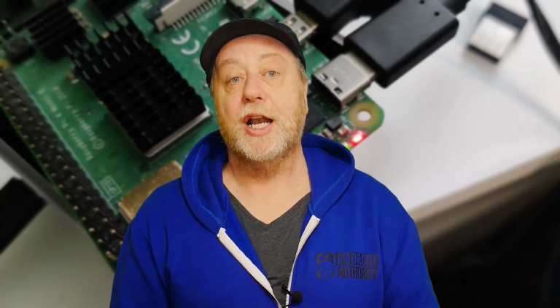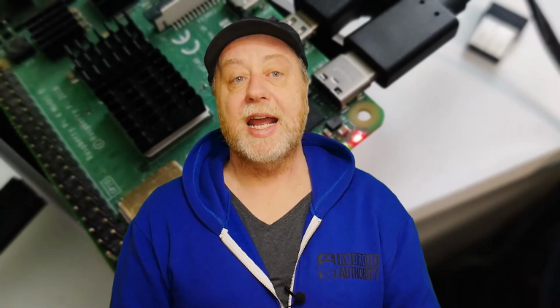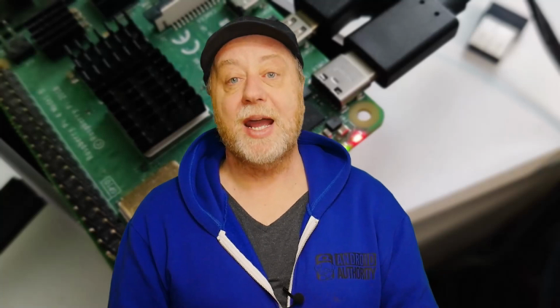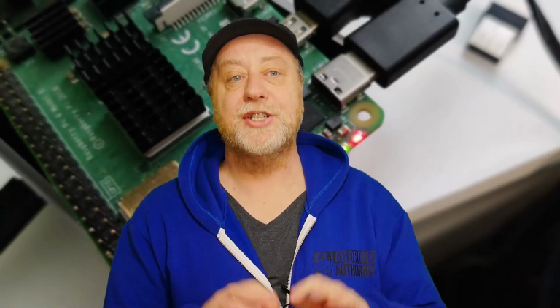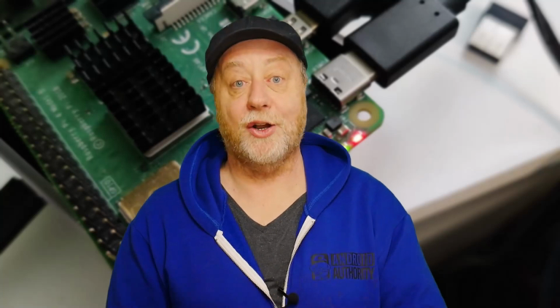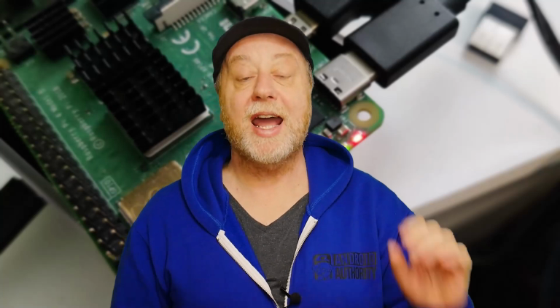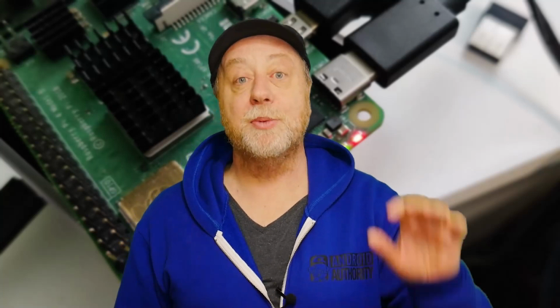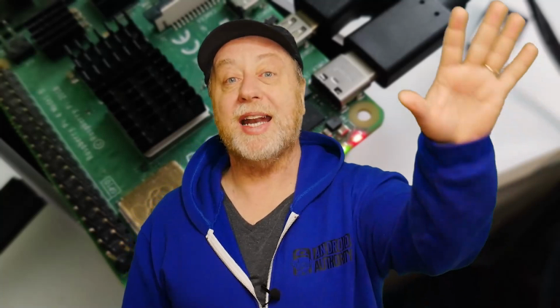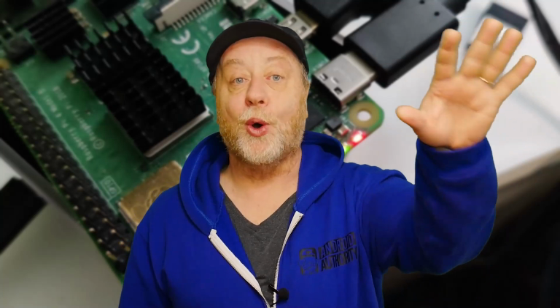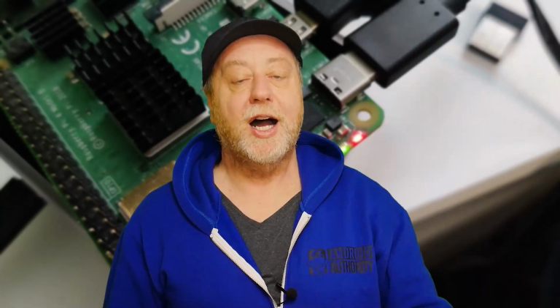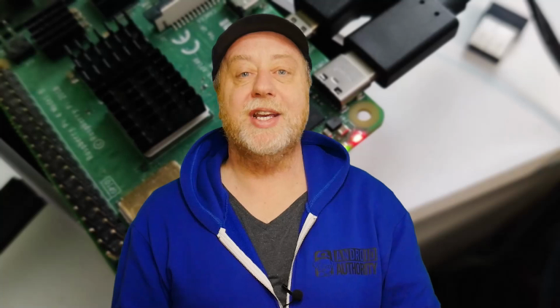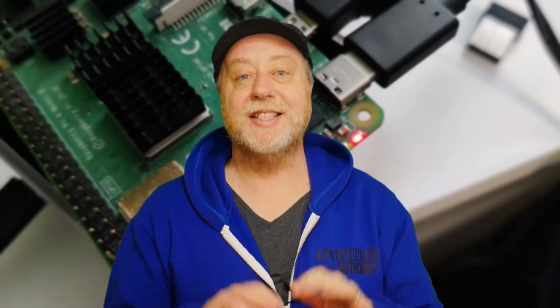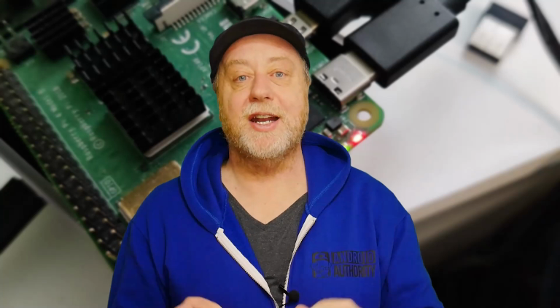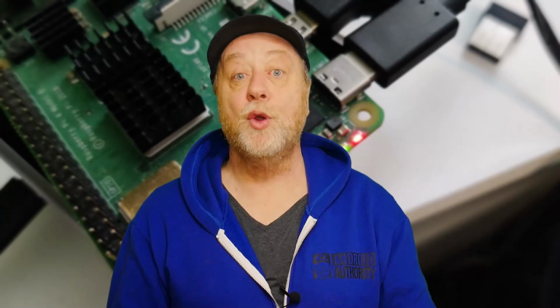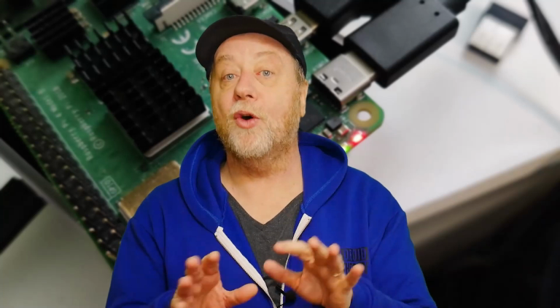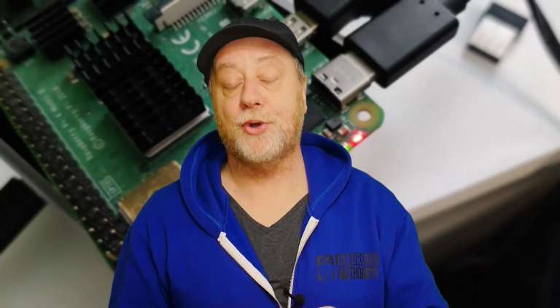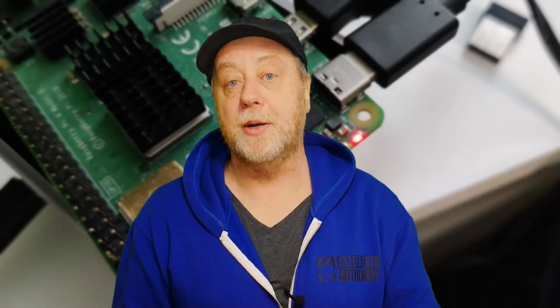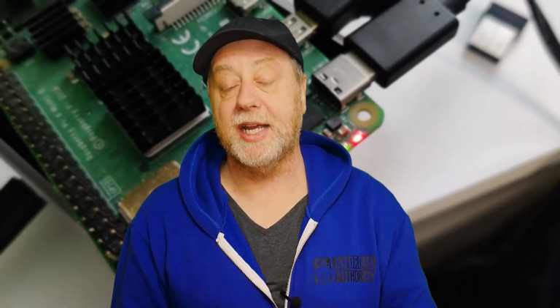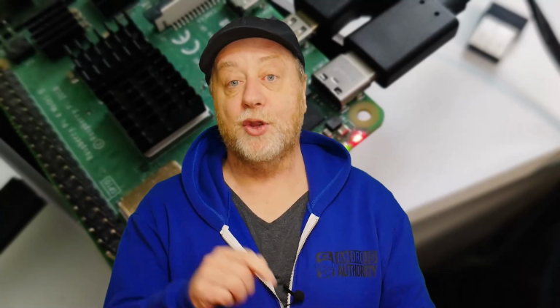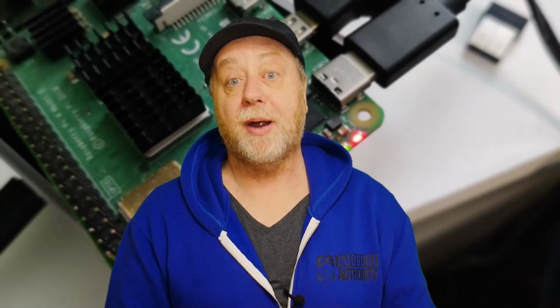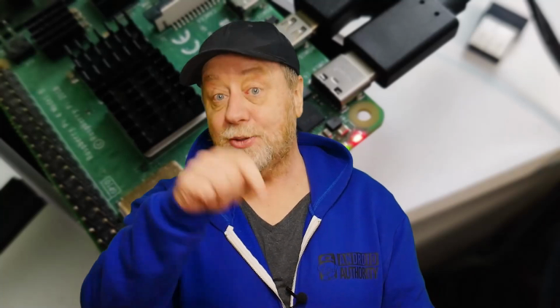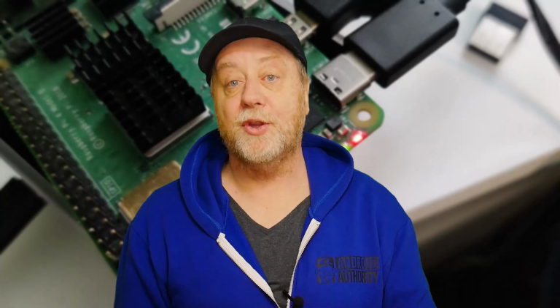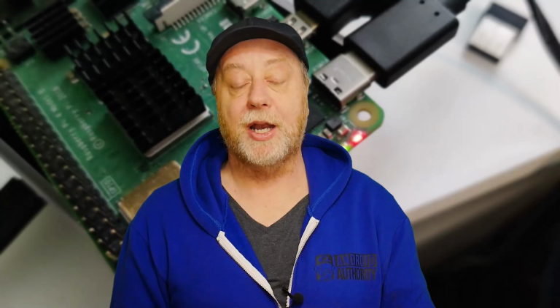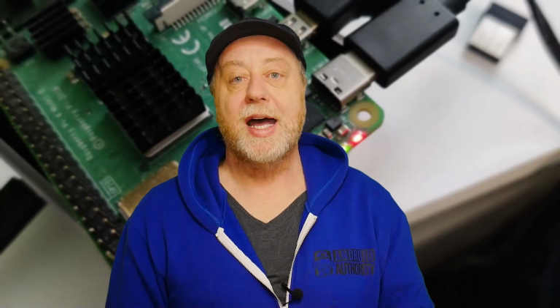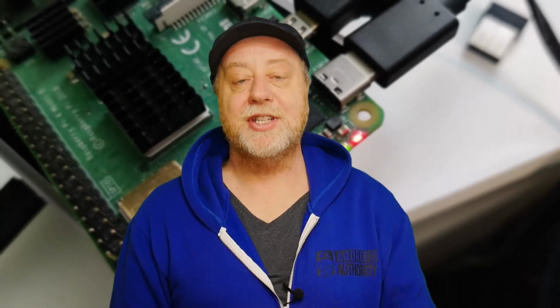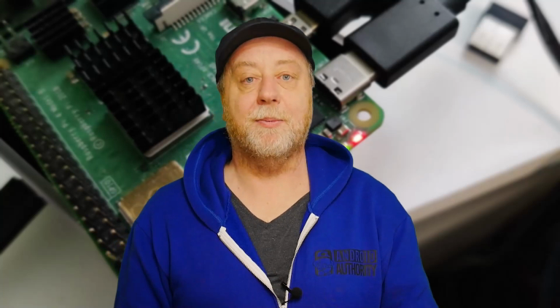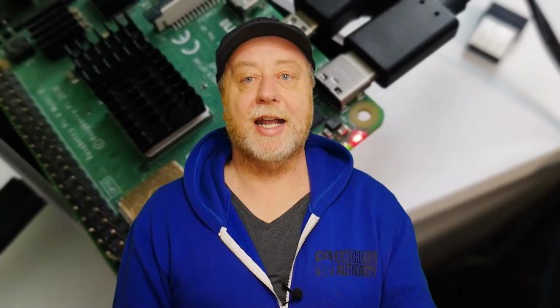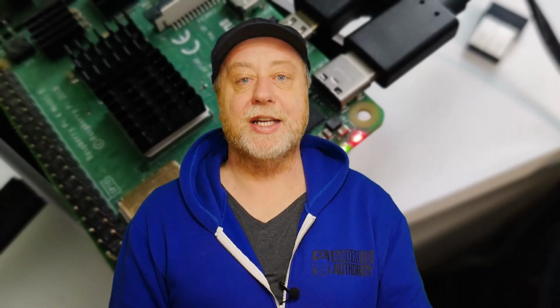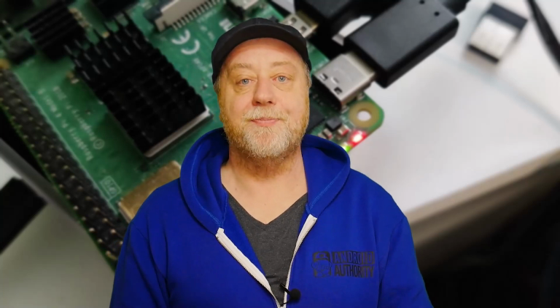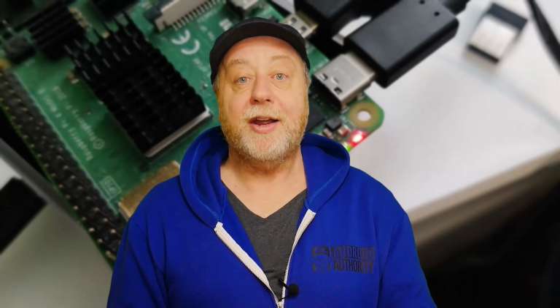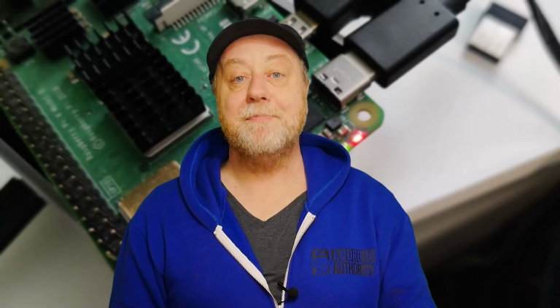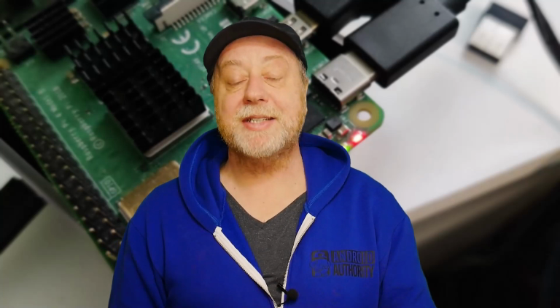Network booting in general — booting from a local server on your local area network — is a great technology, and now being able to boot and install over the internet is a great idea too. If you want more videos on network booting for the Raspberry Pi, please let me know in the comments below and I'll look into it.